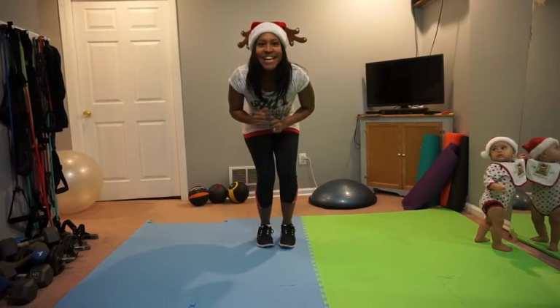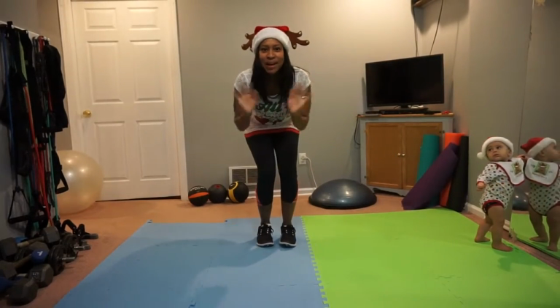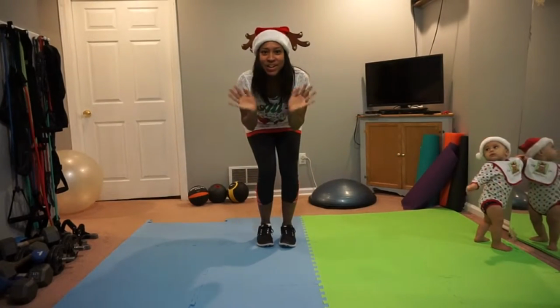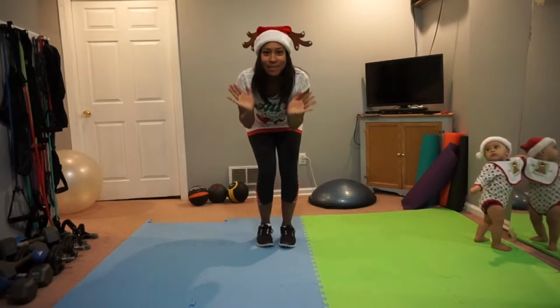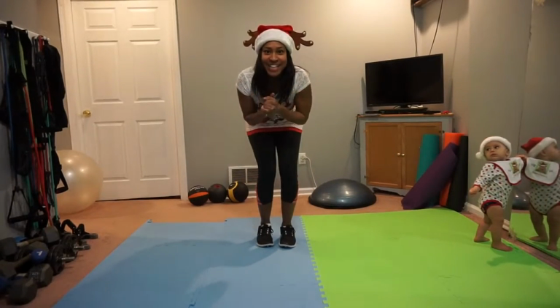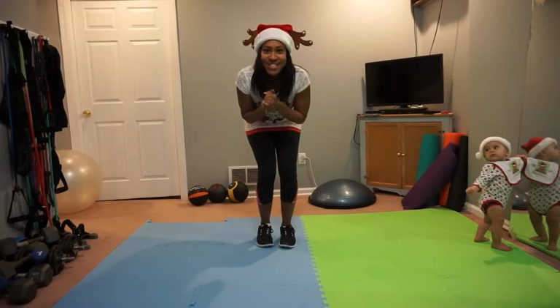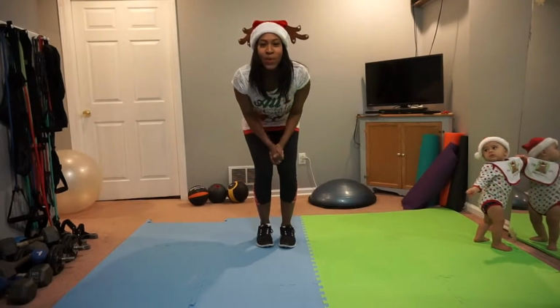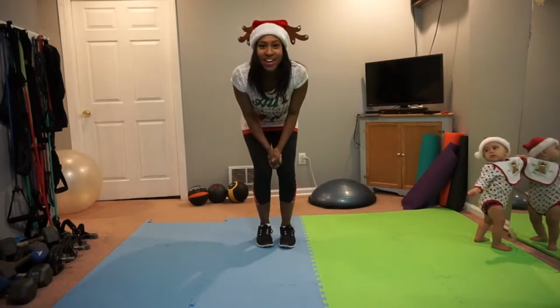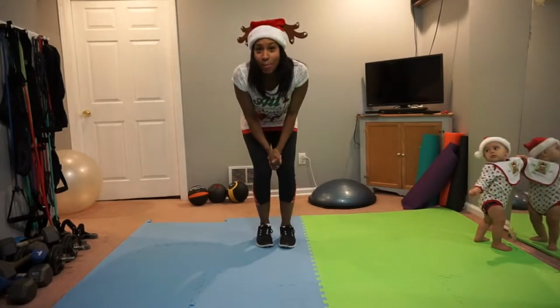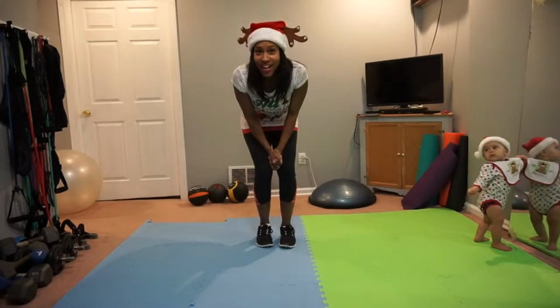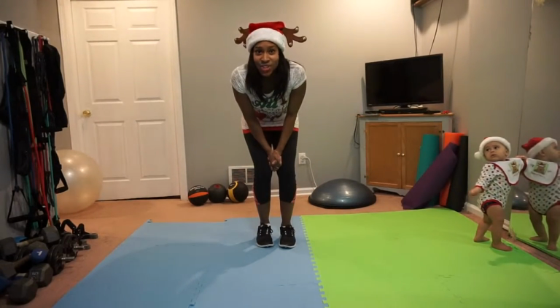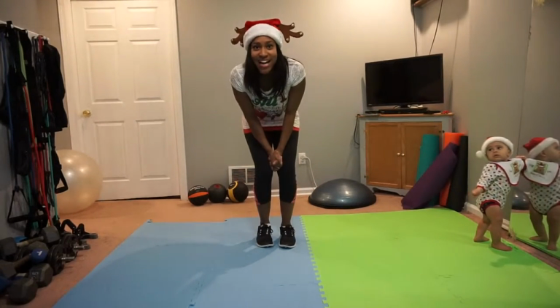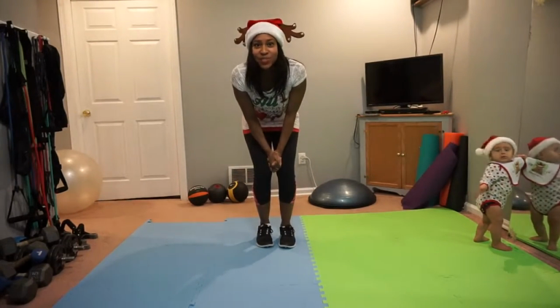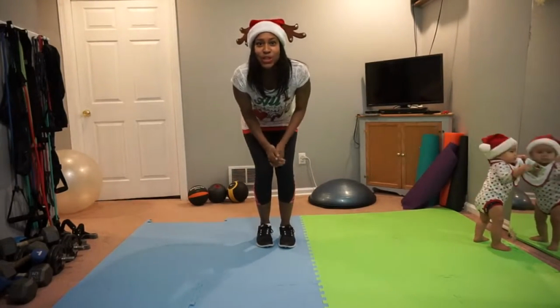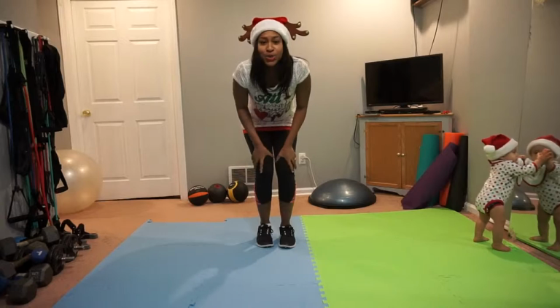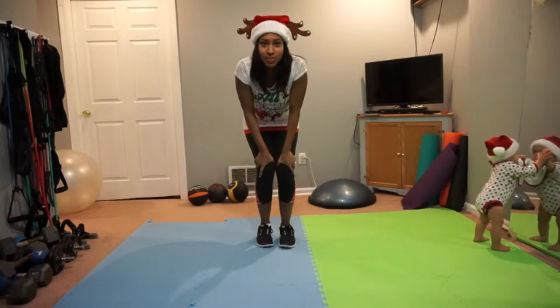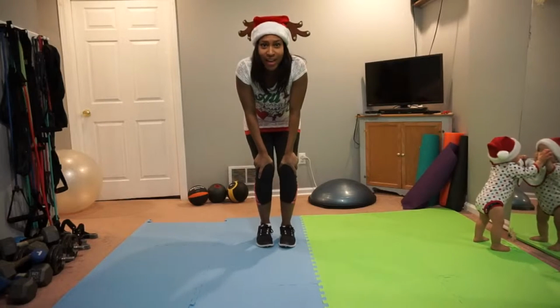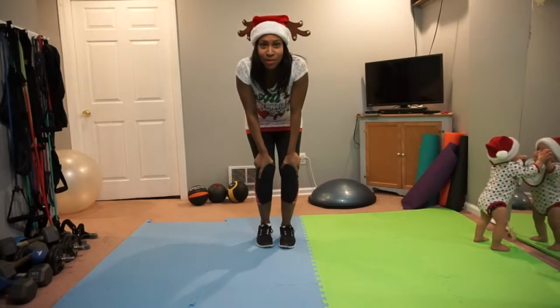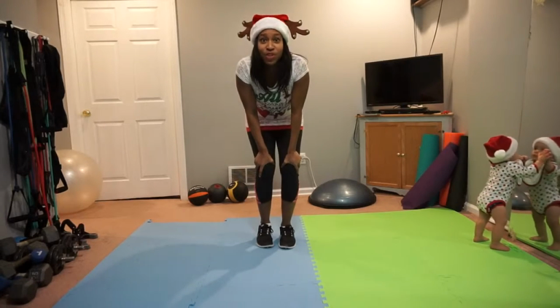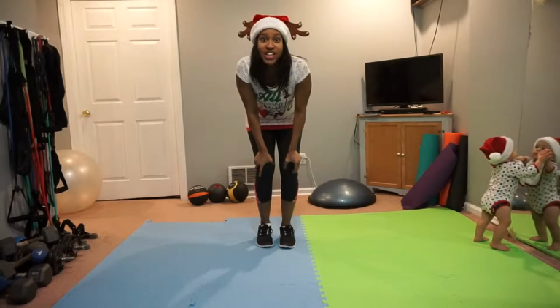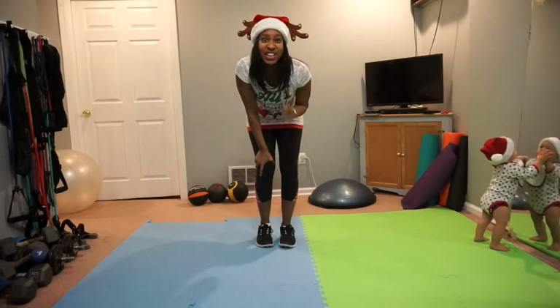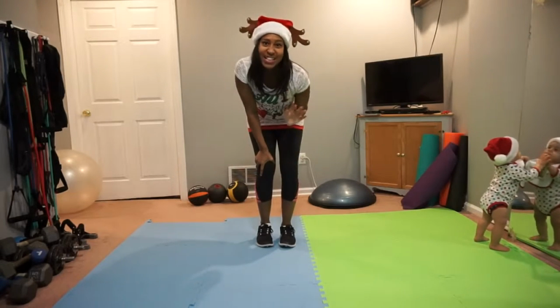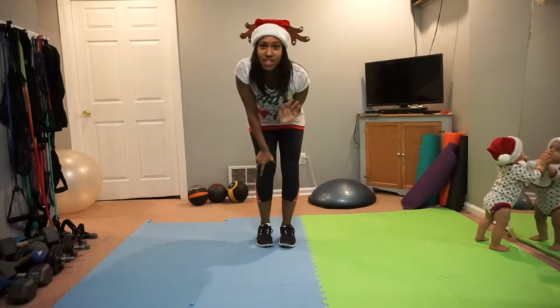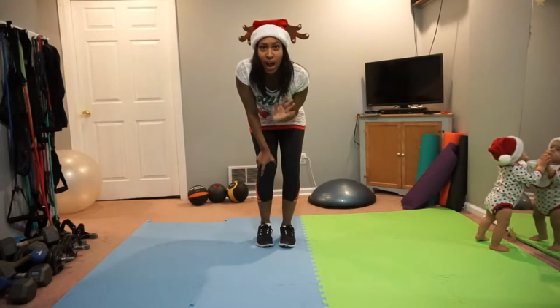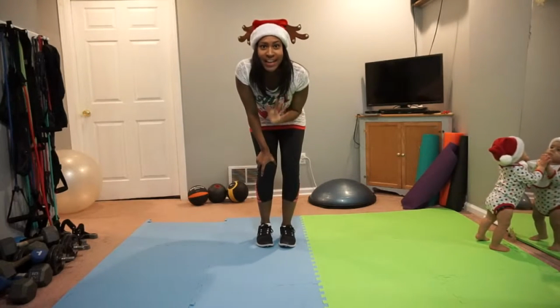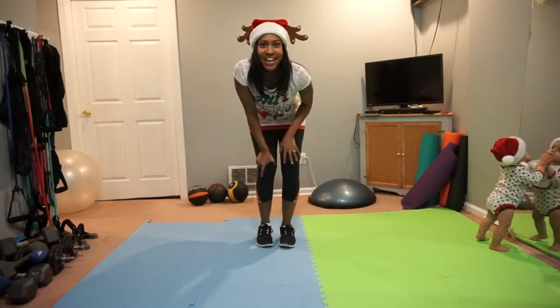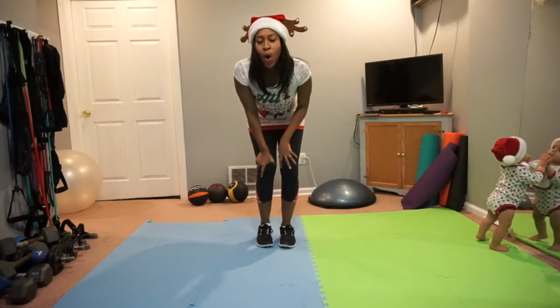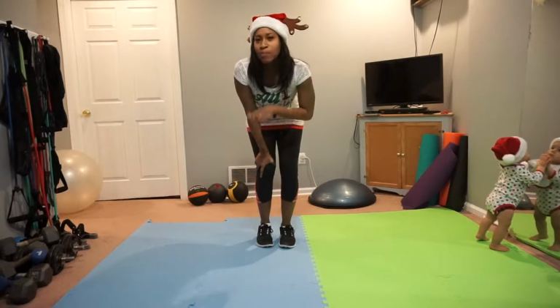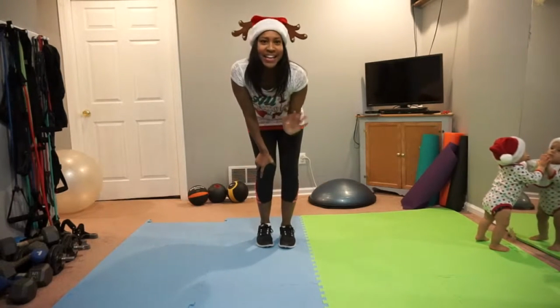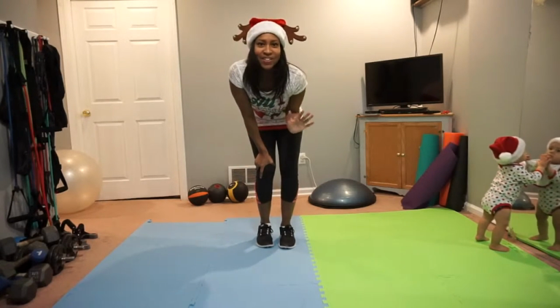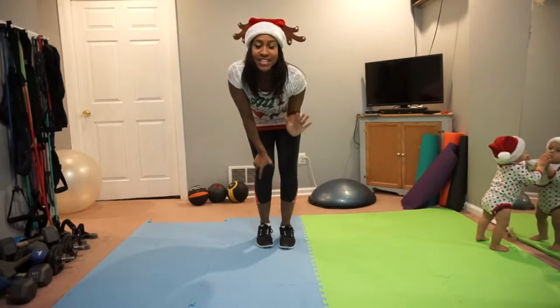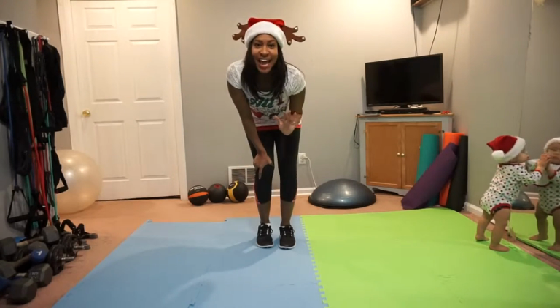Merry Christmas! We have a couple of exercises for you to do this morning before you finish your last minute shopping or baking for the day.